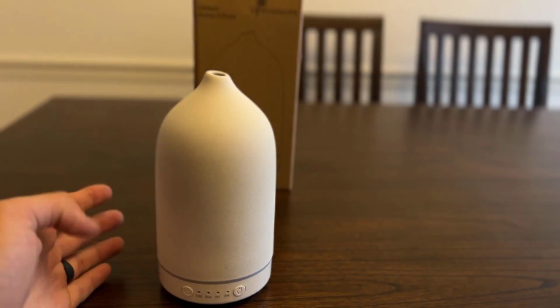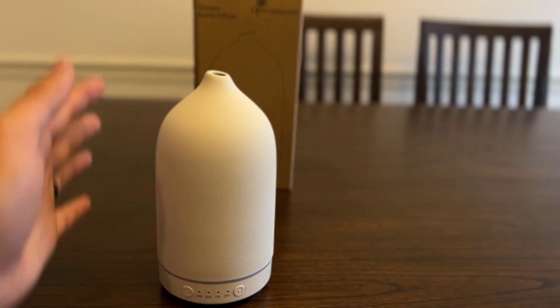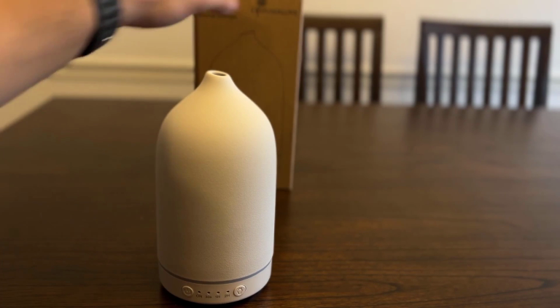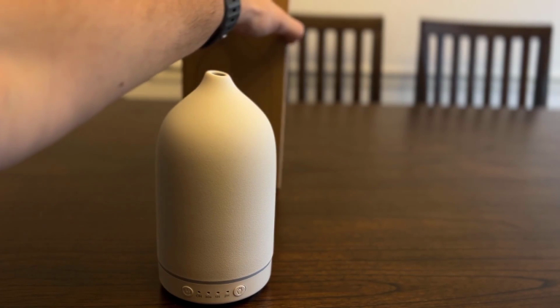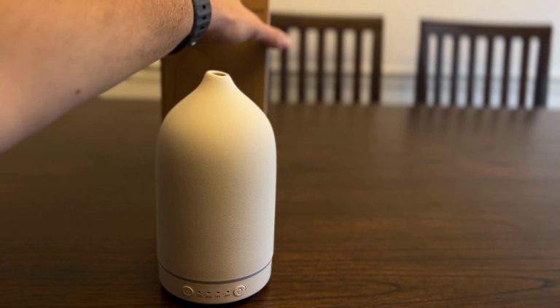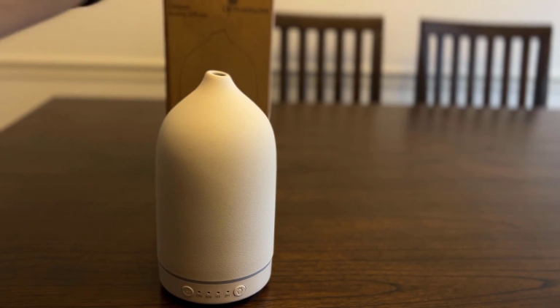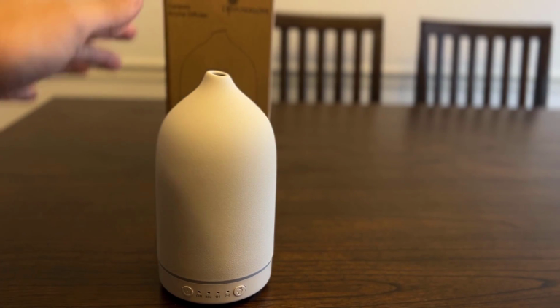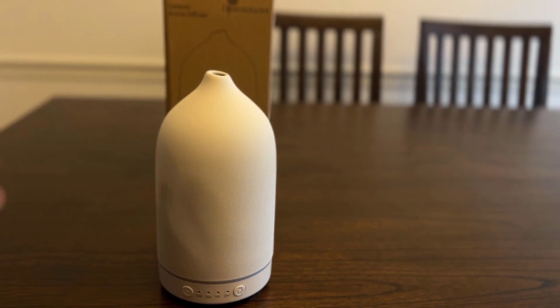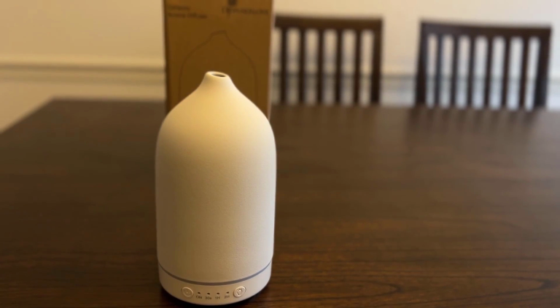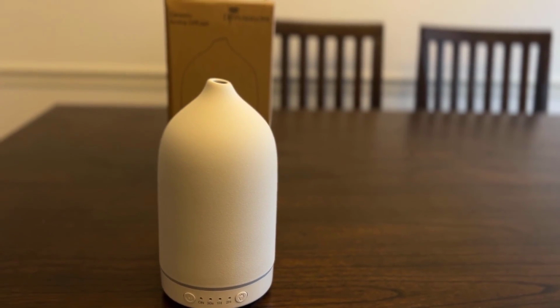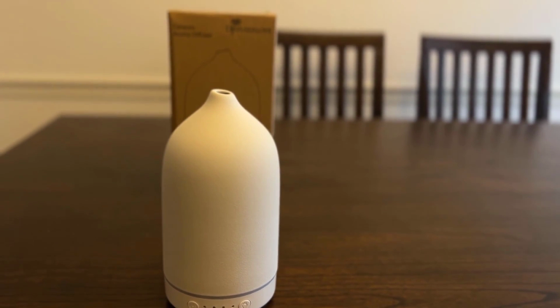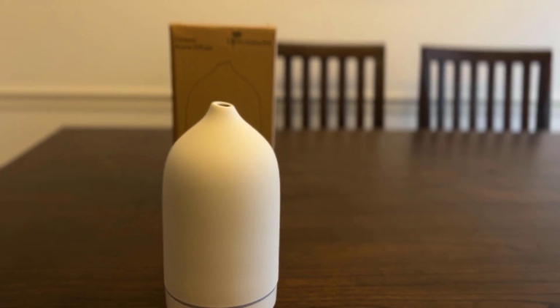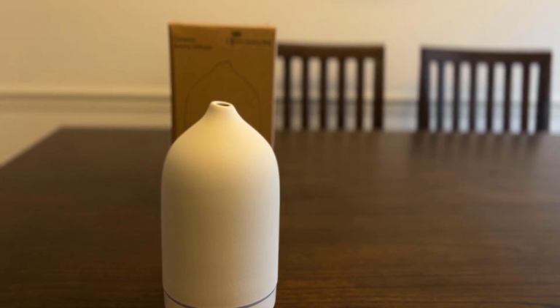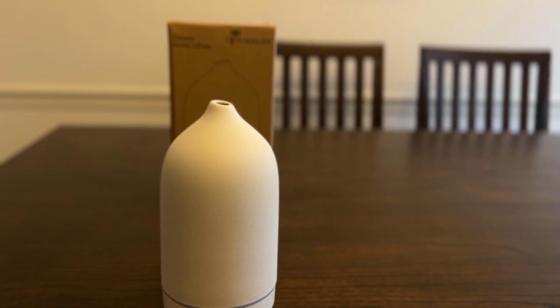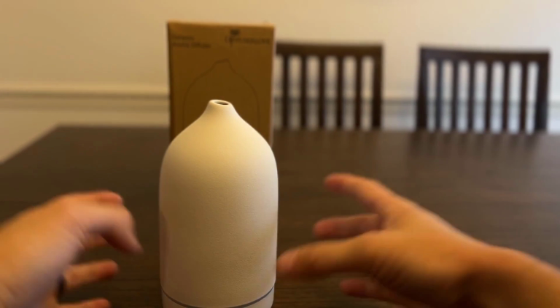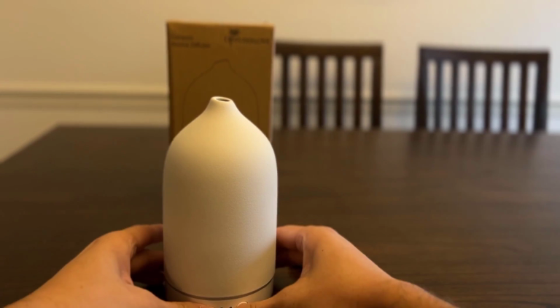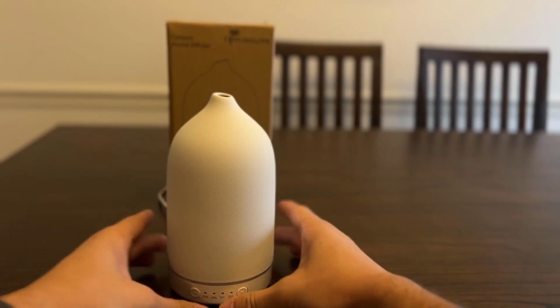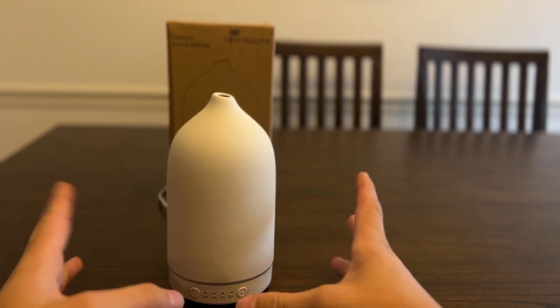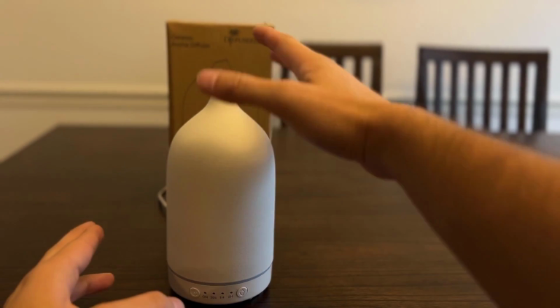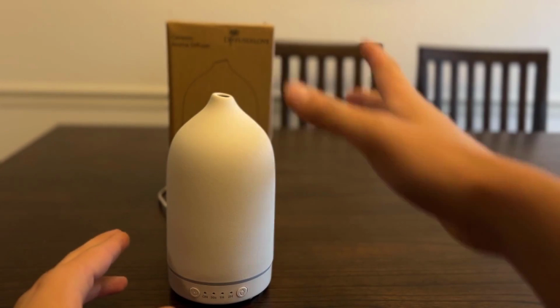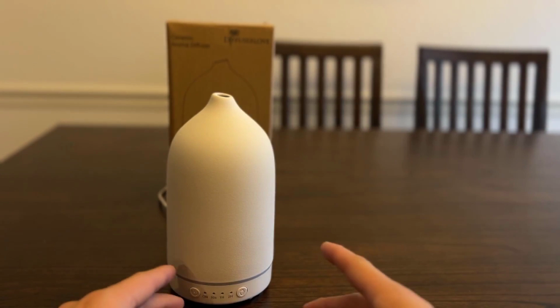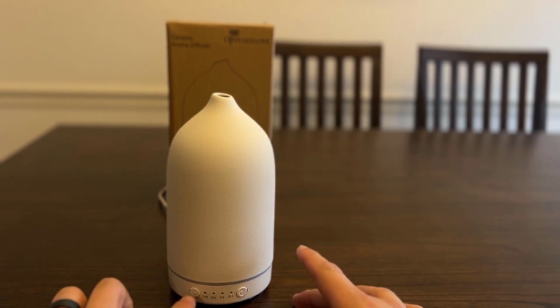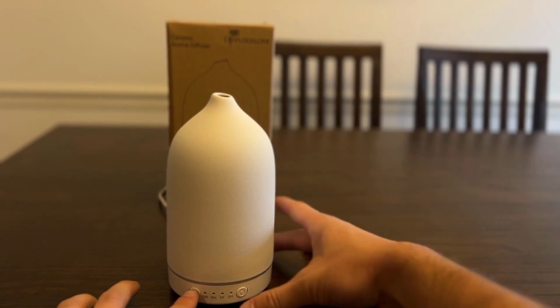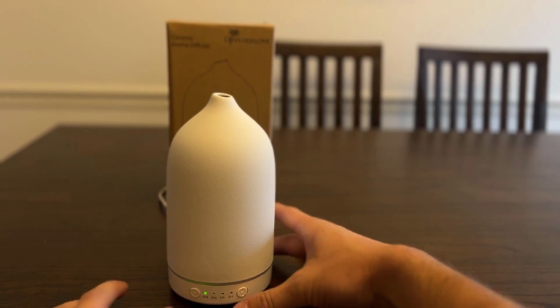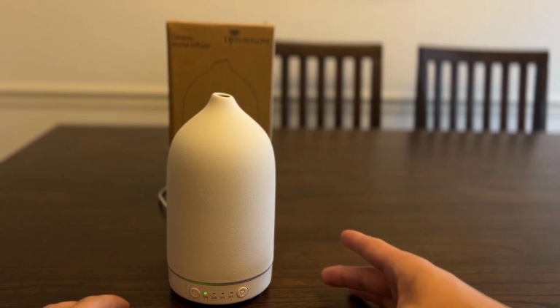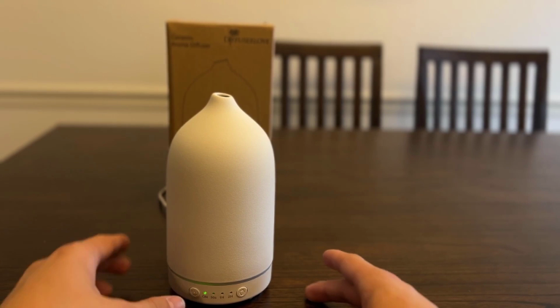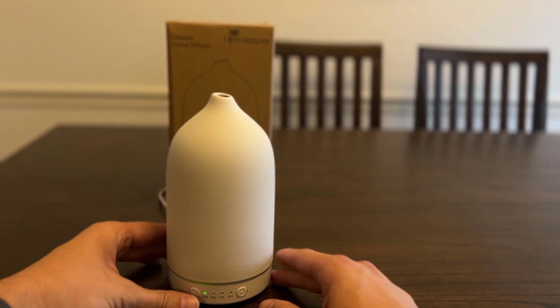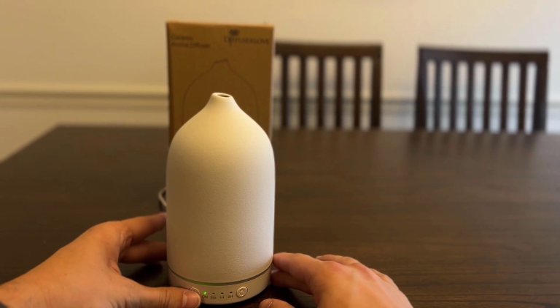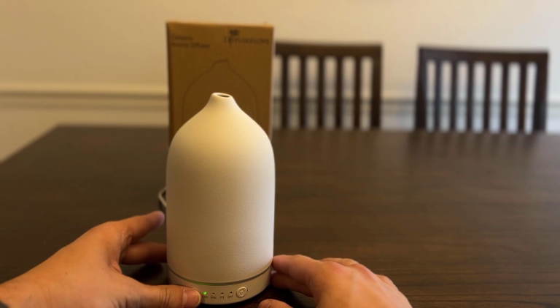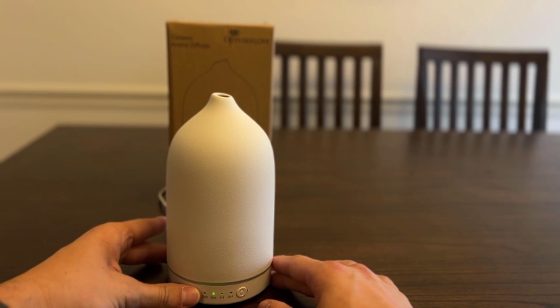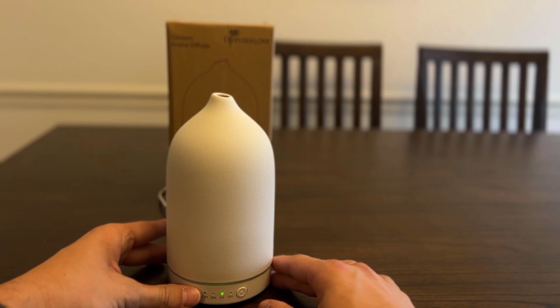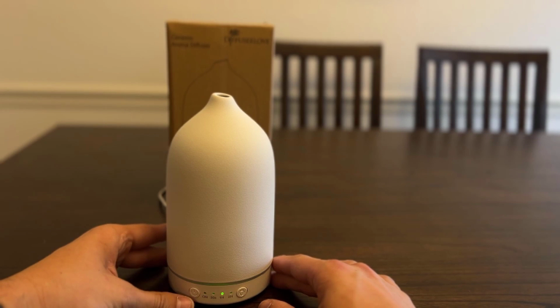I've got it plugged in. Since I've got a white wall you won't be able to see where the oil is diffusing, so I've repositioned it so you can kind of see. What you do is just turn it on and select a mode - I'm going to do the one-hour option.